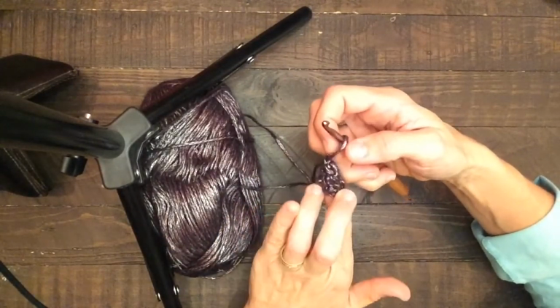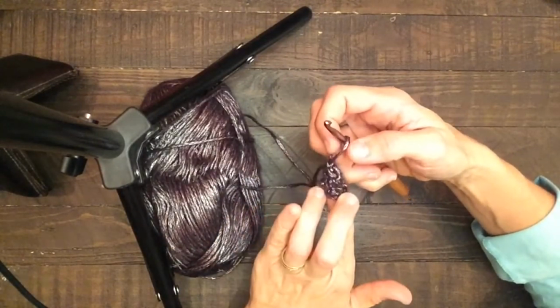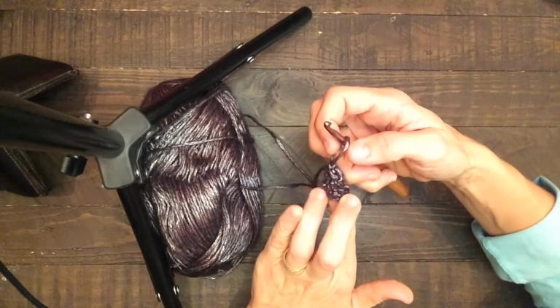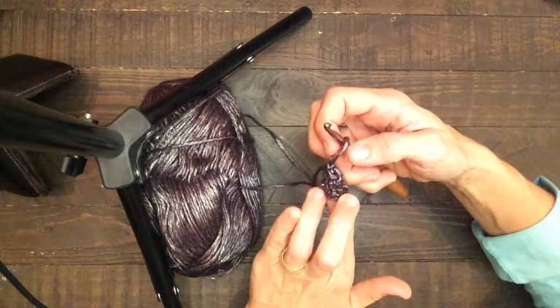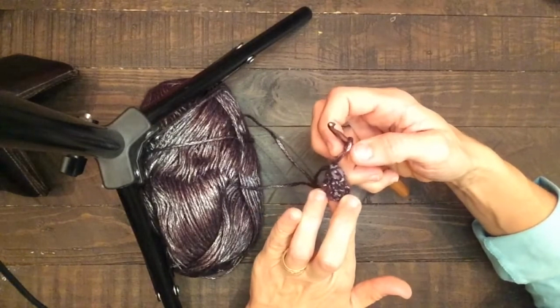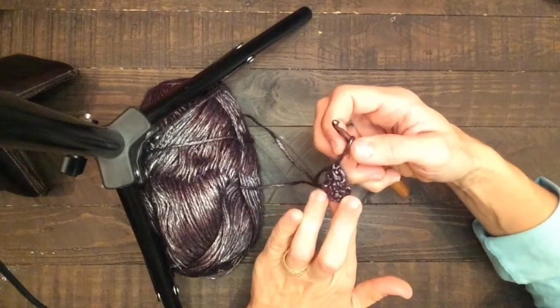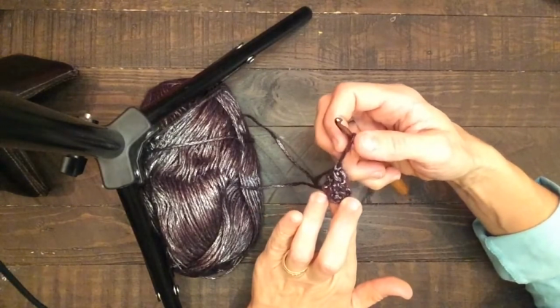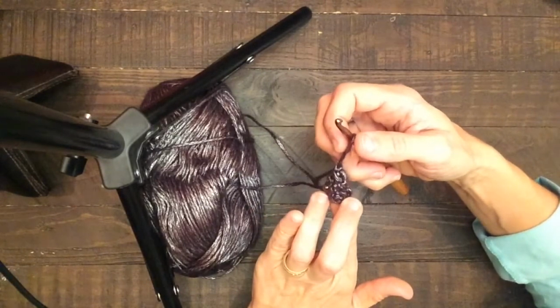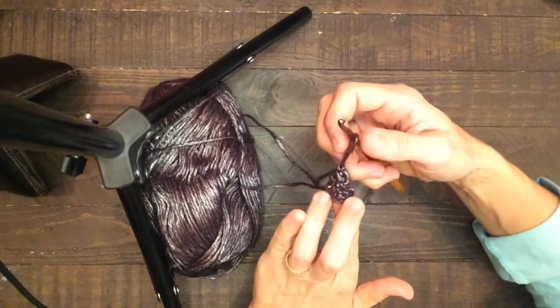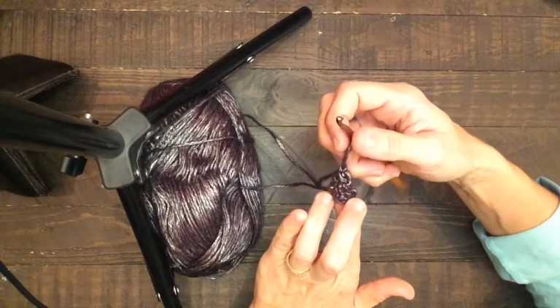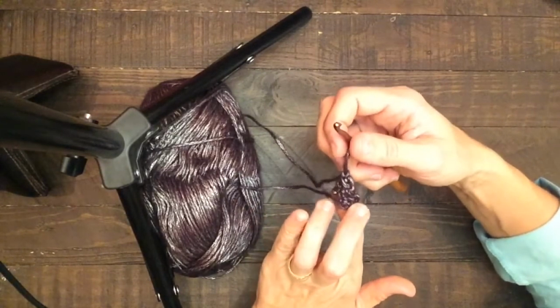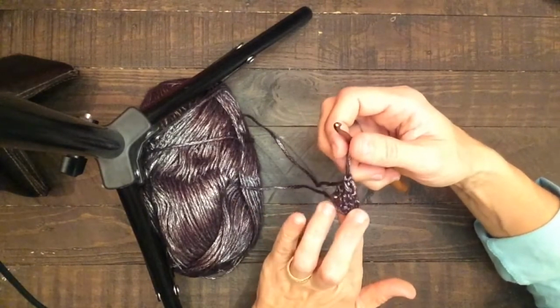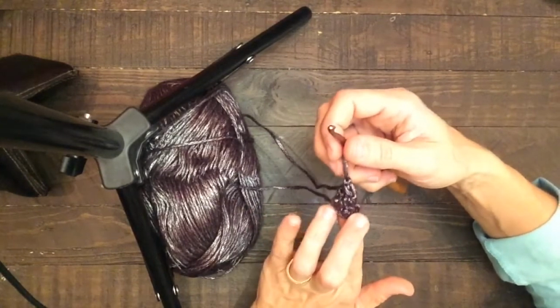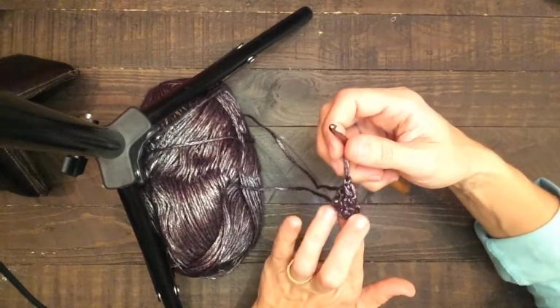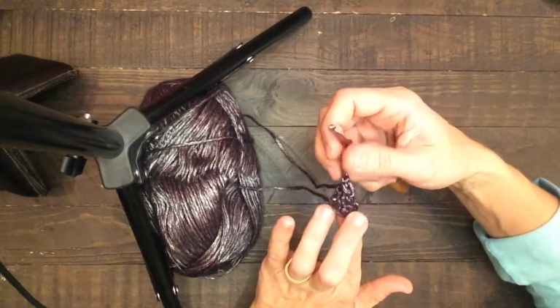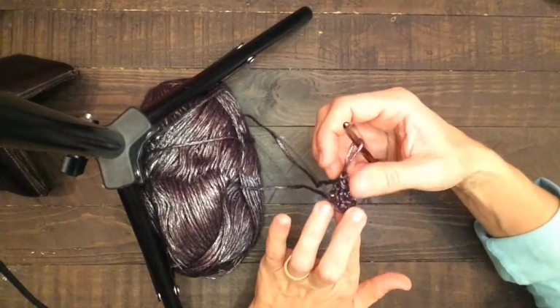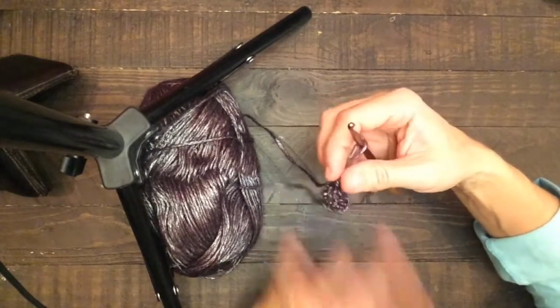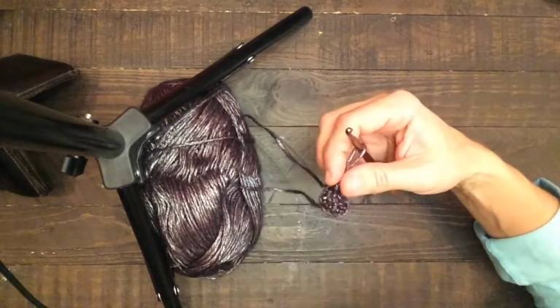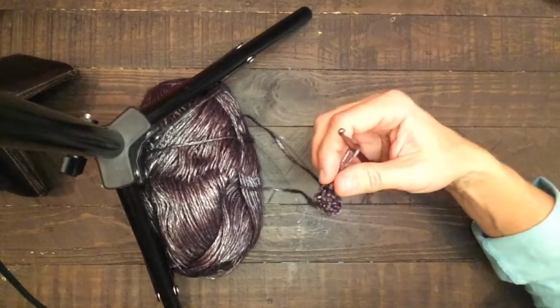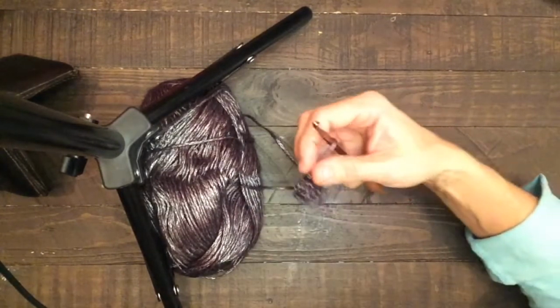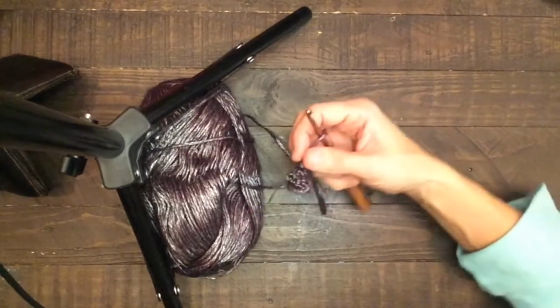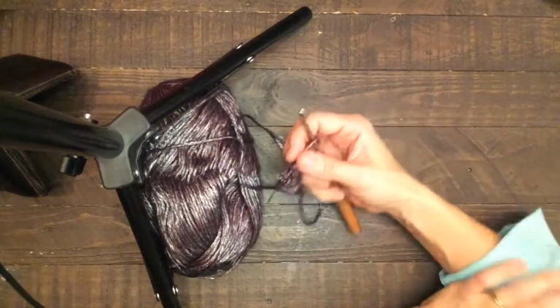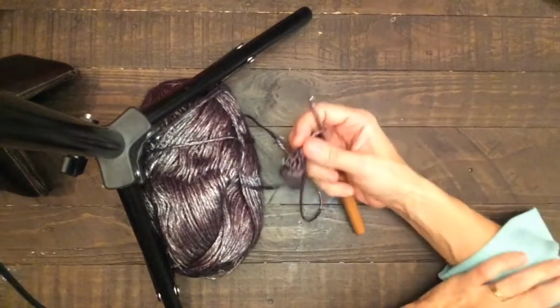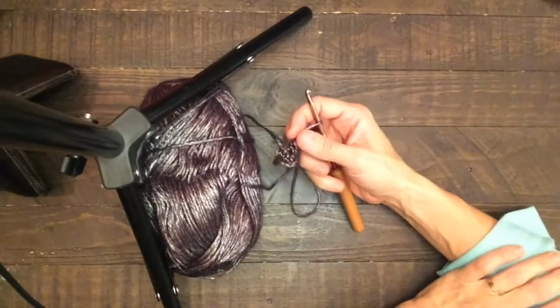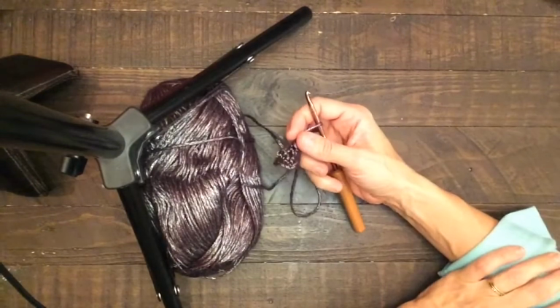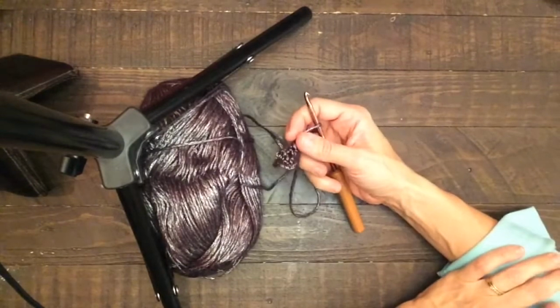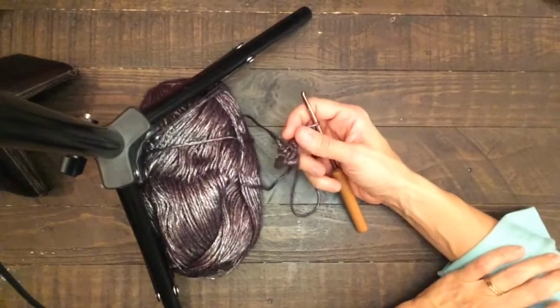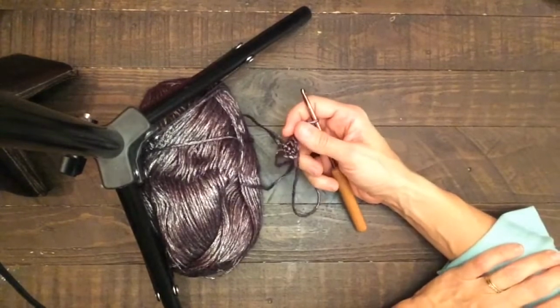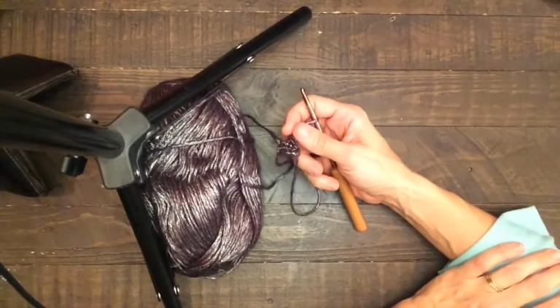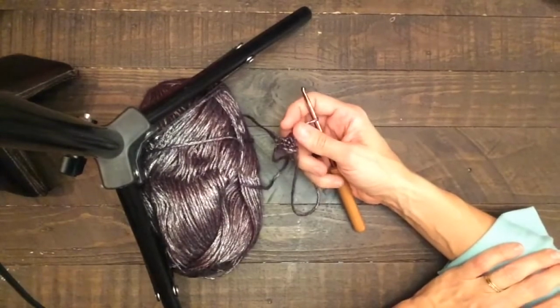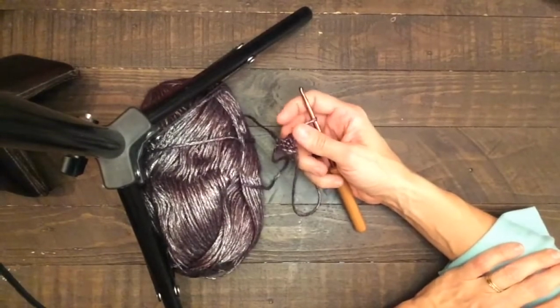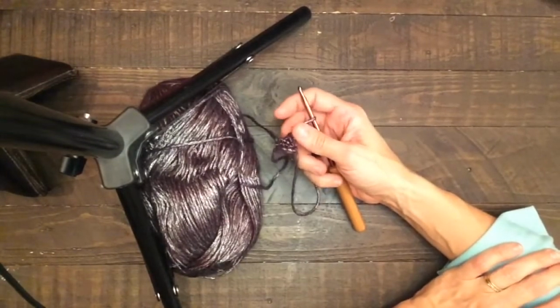If you have any questions, go ahead and message me — Etsy is usually where you'll get the quickest response.